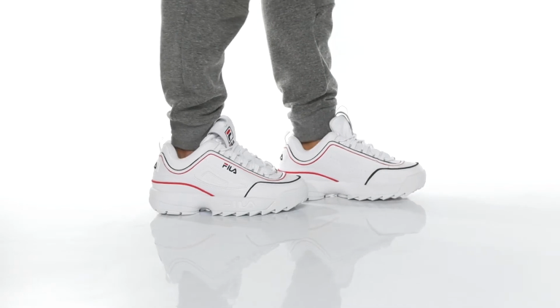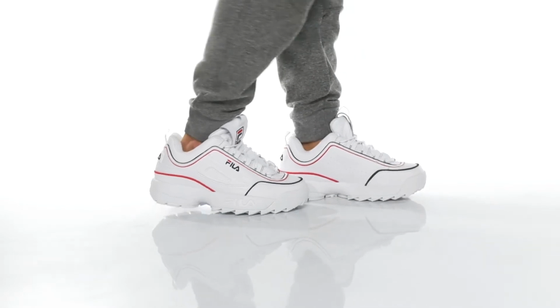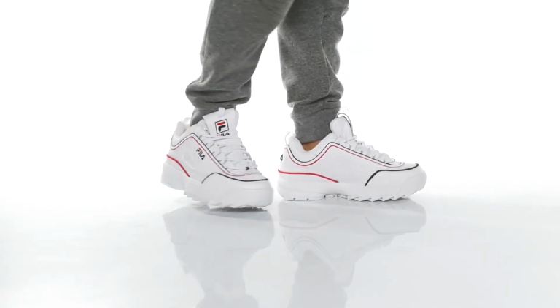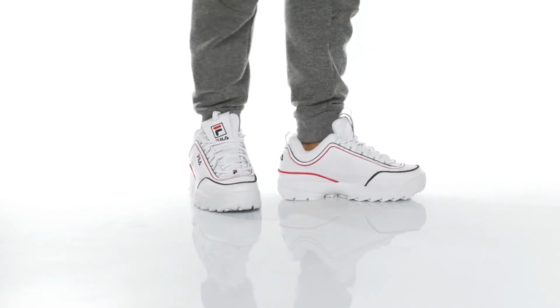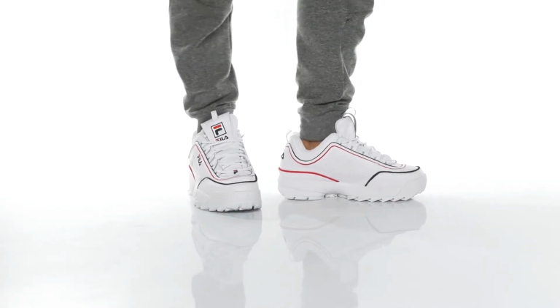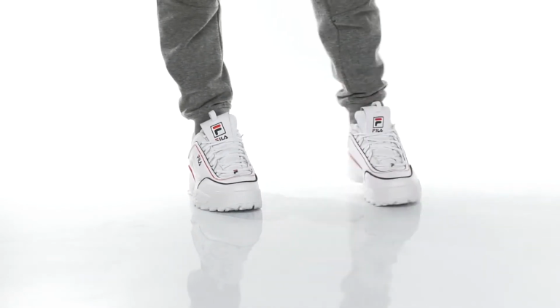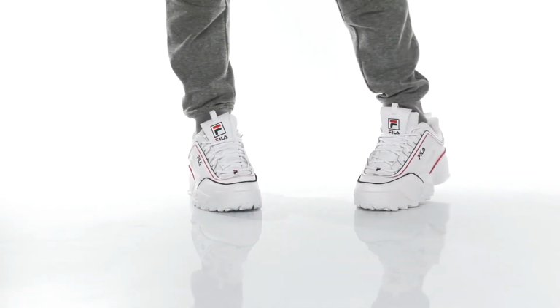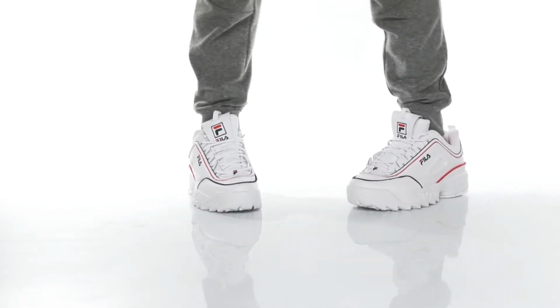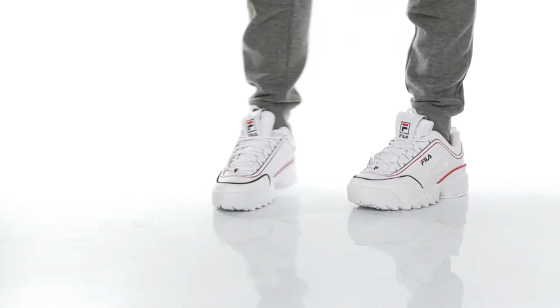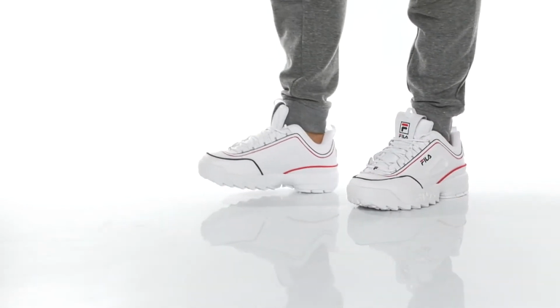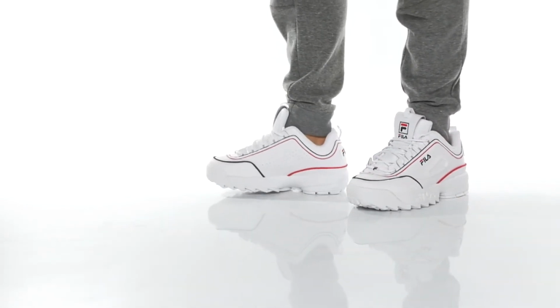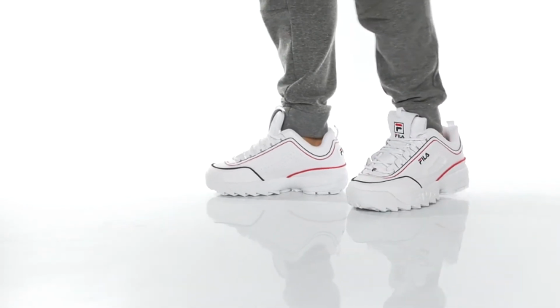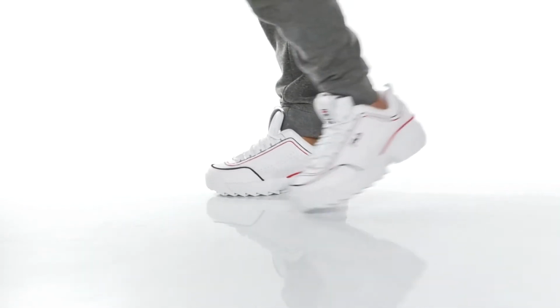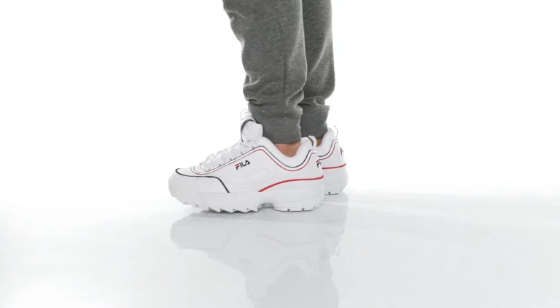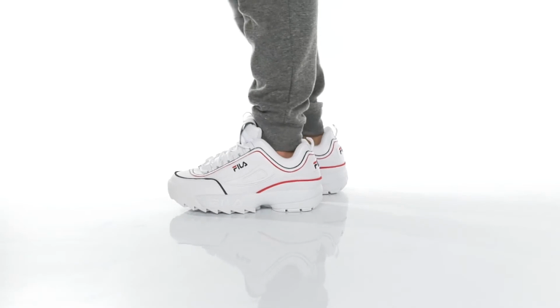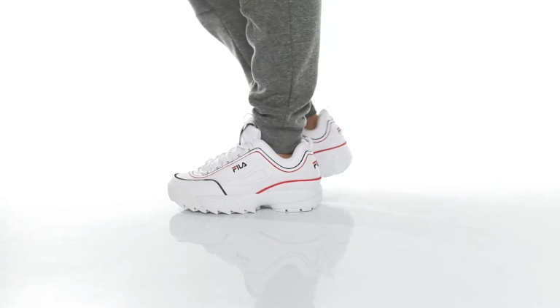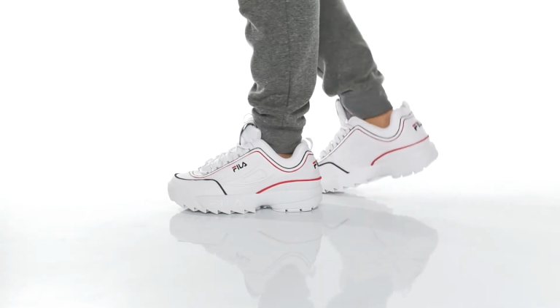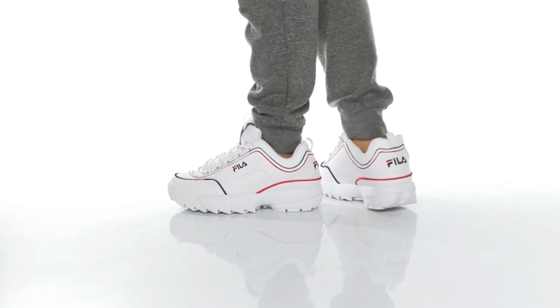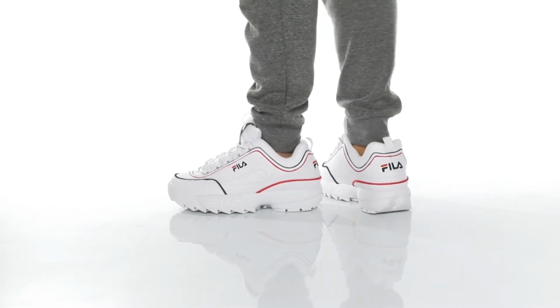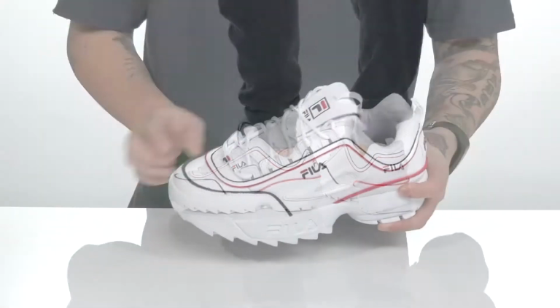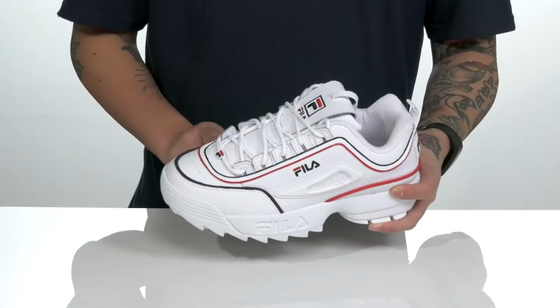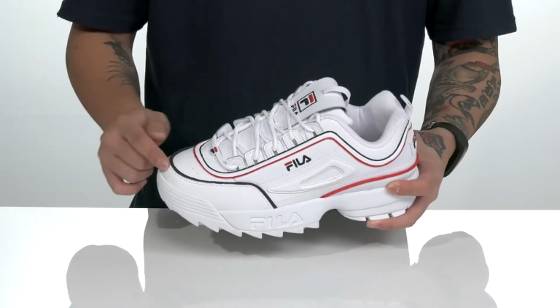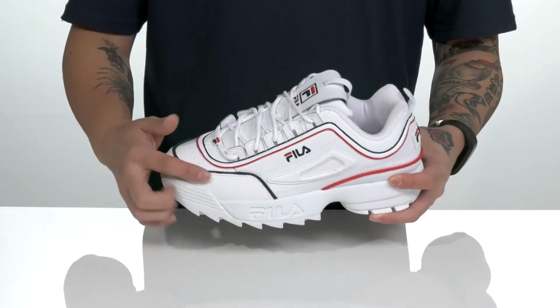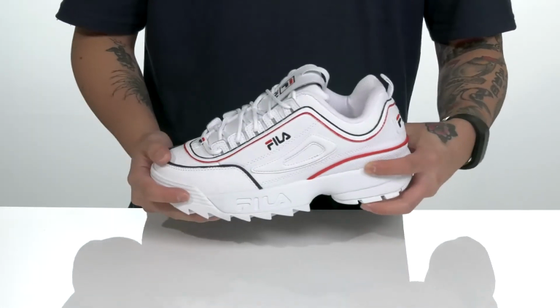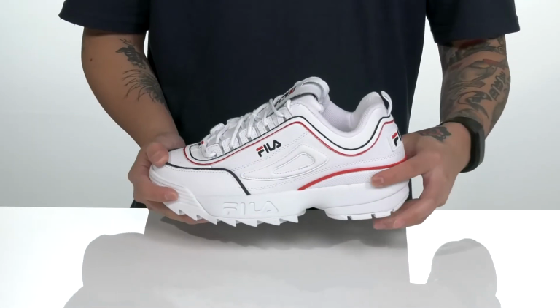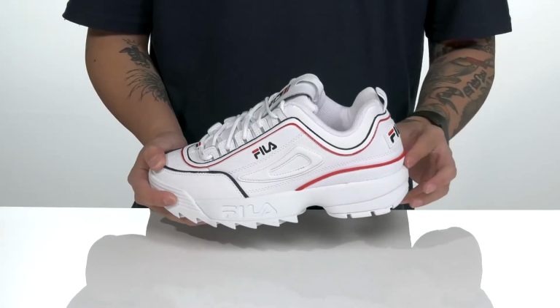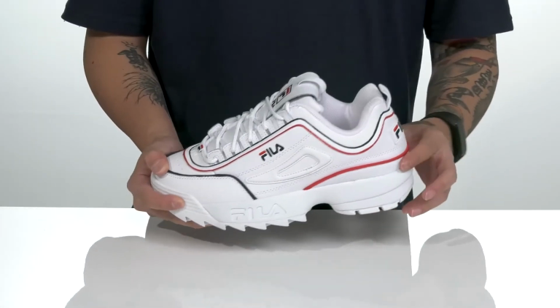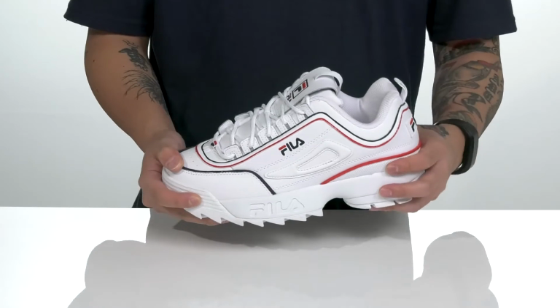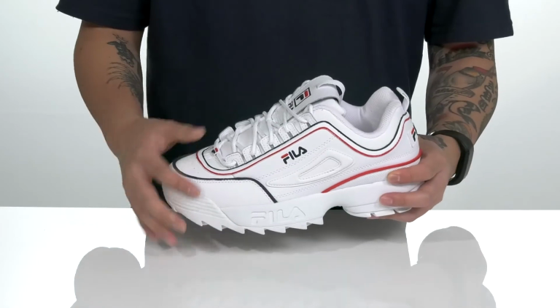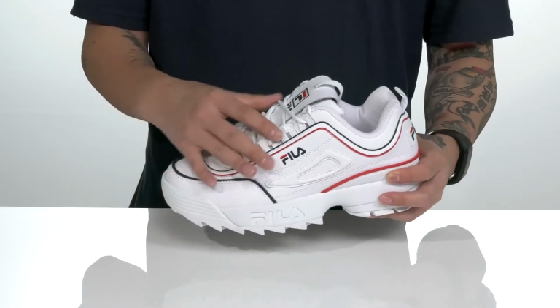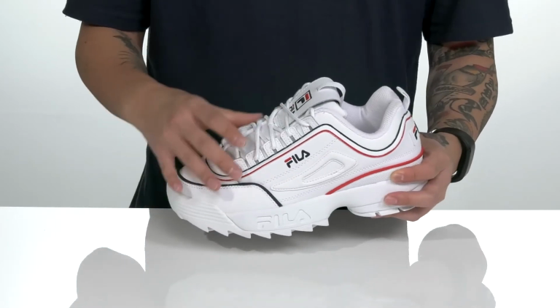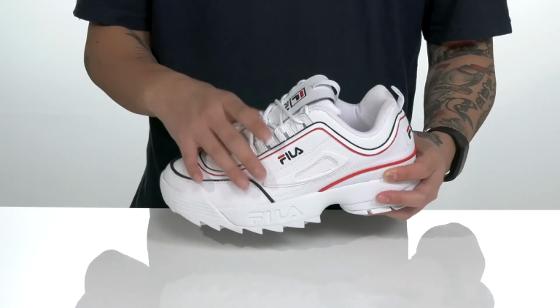The Disruptor 2 Contras from Fila is a stylish shoe made with a durable leather upper. Love the contrasting colors throughout. Reinforced stitching here at the toe and abrasion-resistant materials here at the heel.